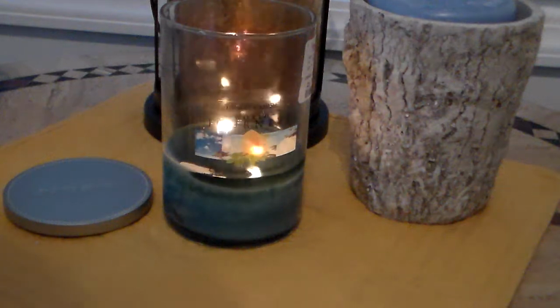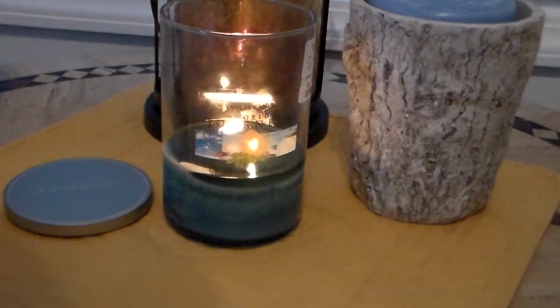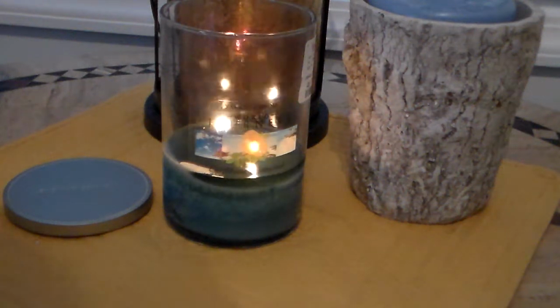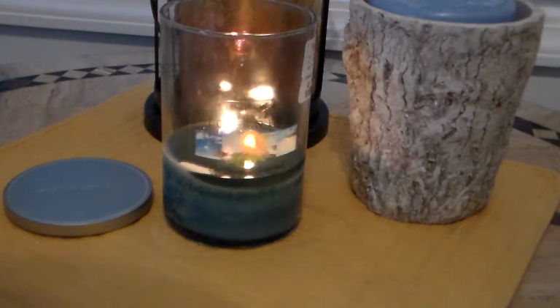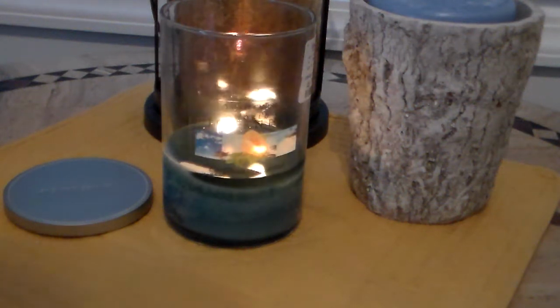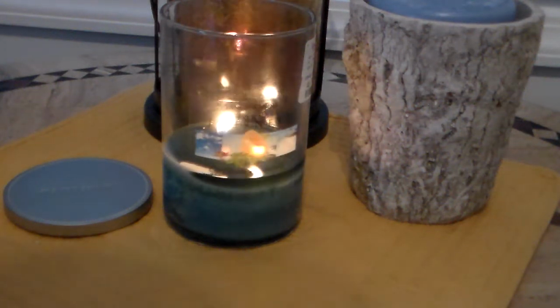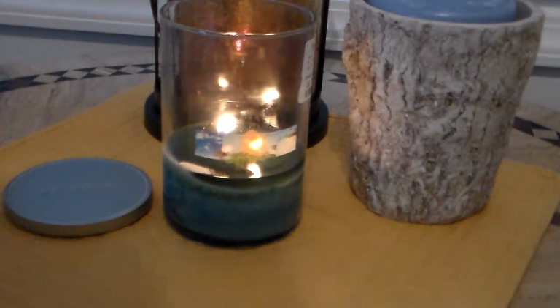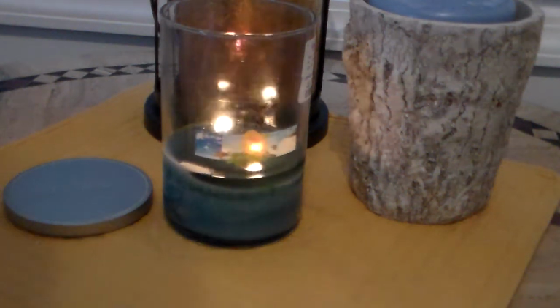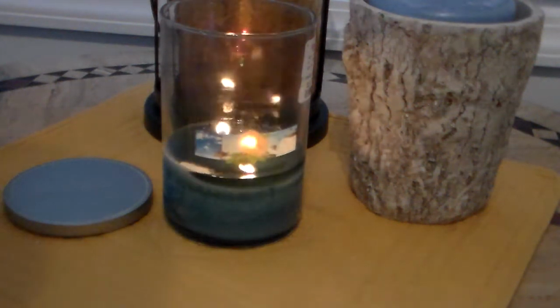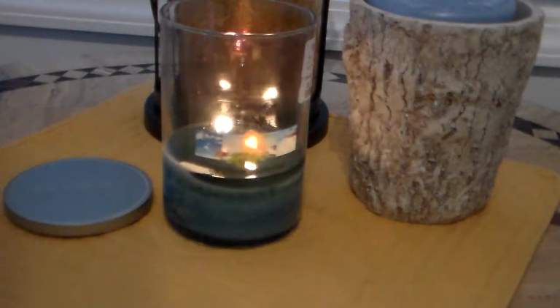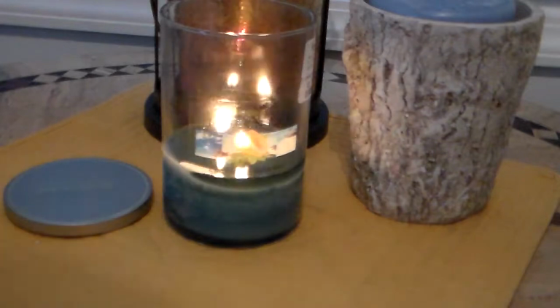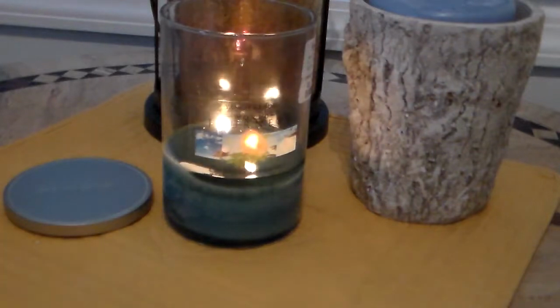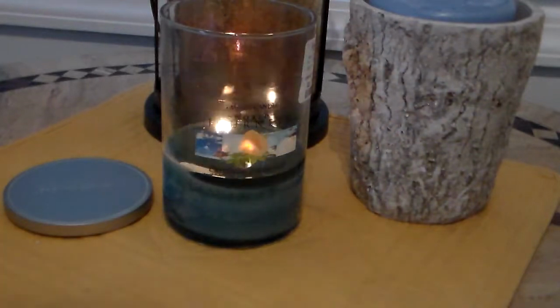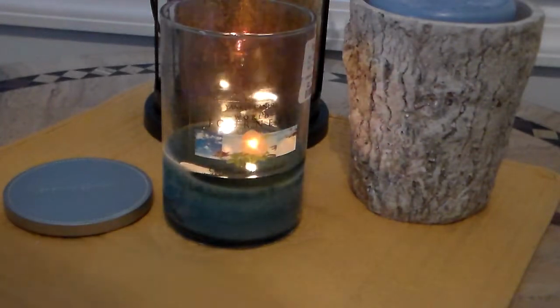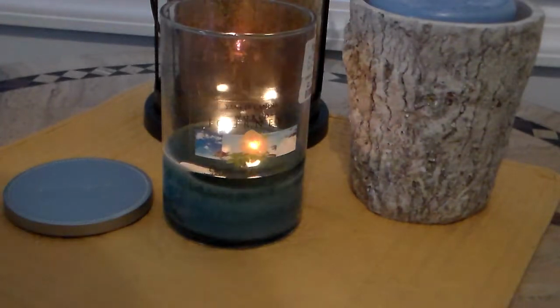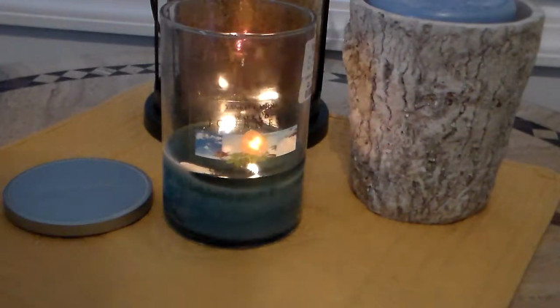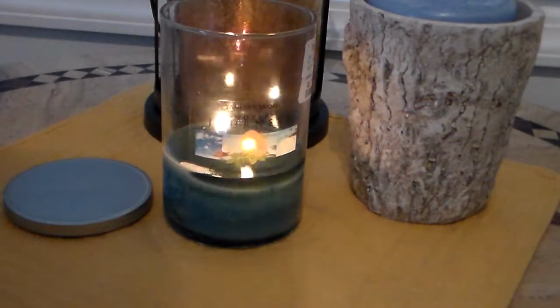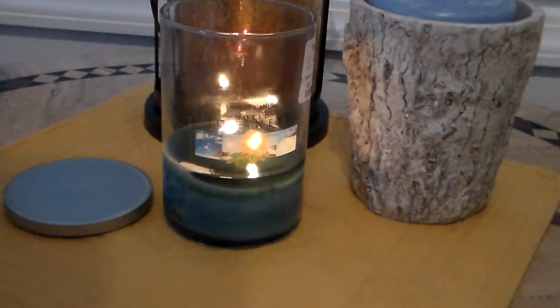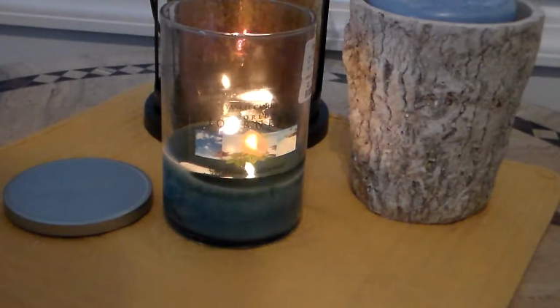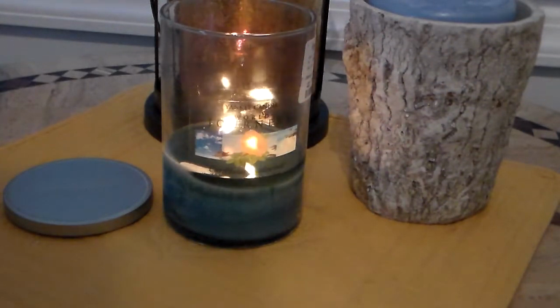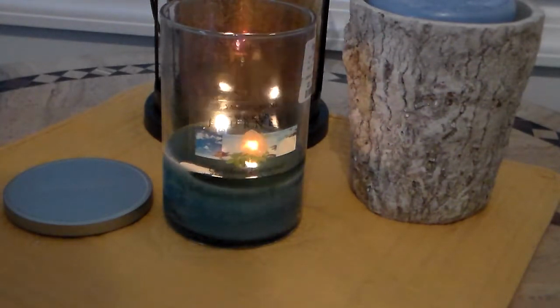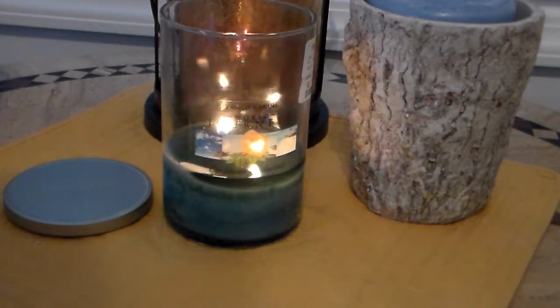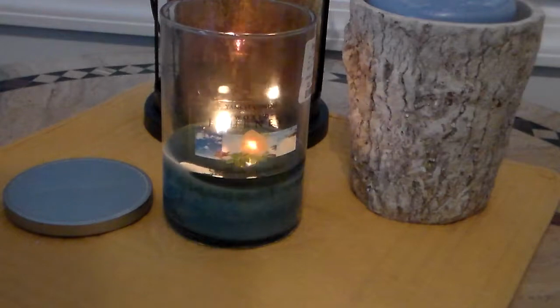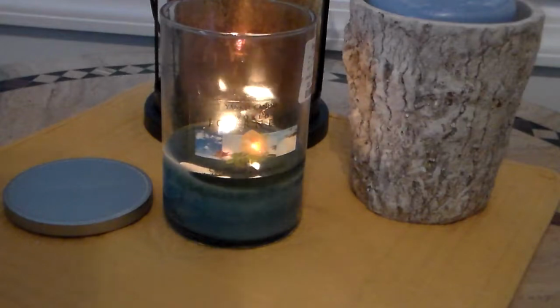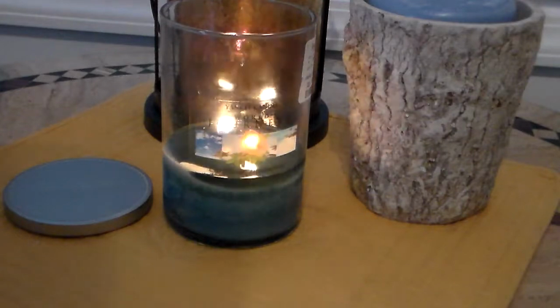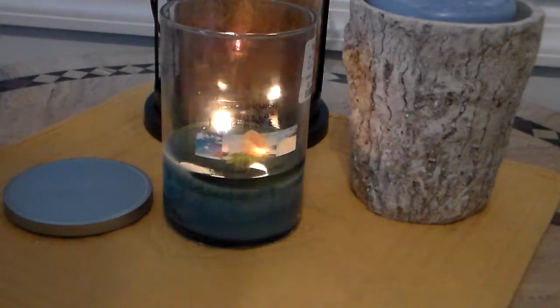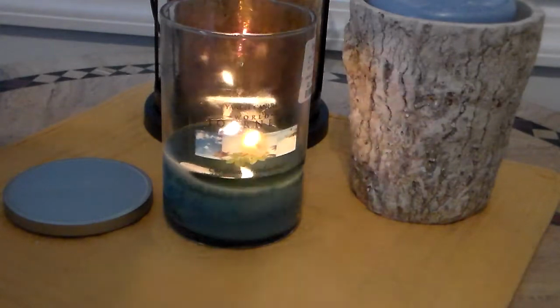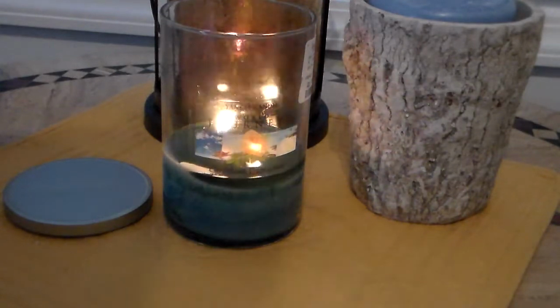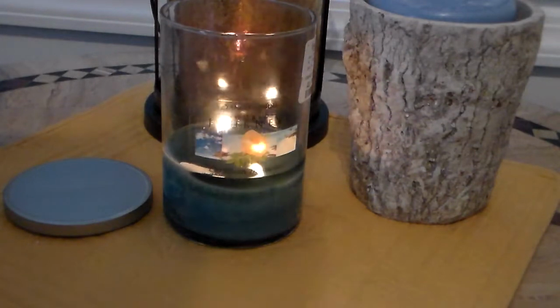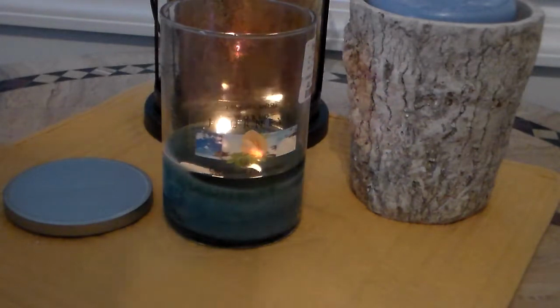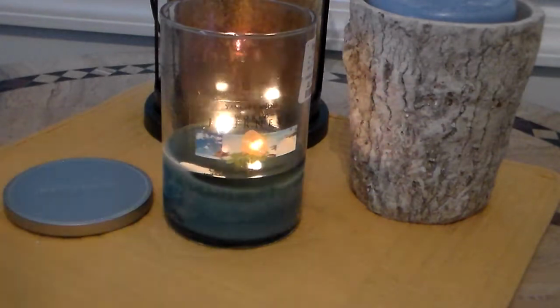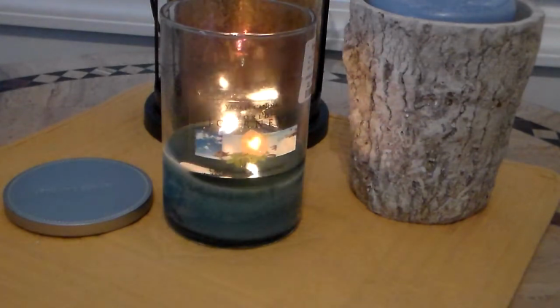Hi everyone. Welcome to my channel. I am going to talk about and review a candle that I found at my local HomeGoods, which I love.